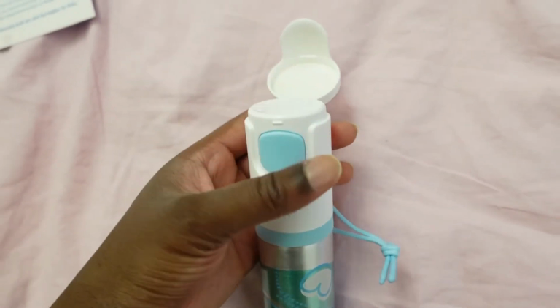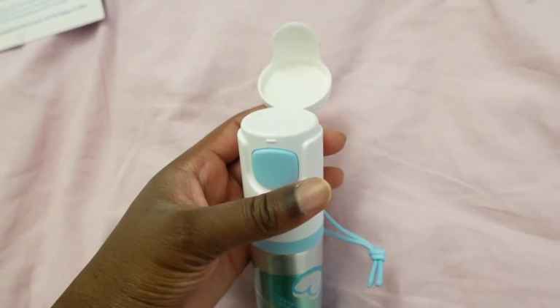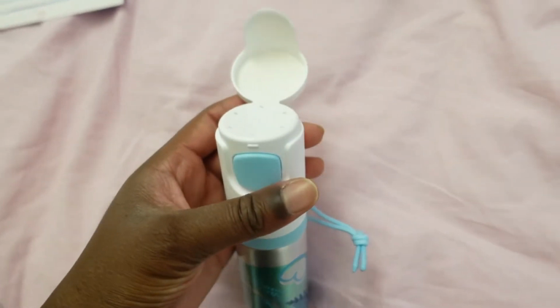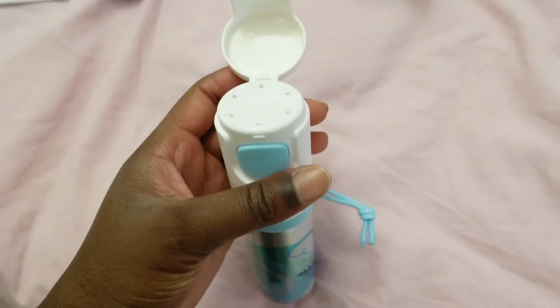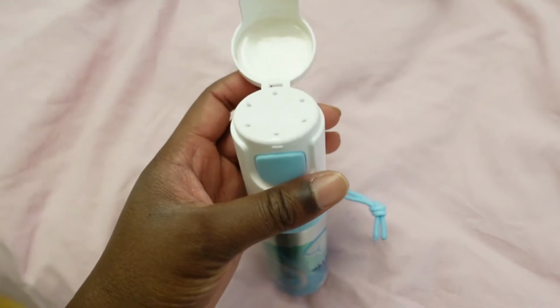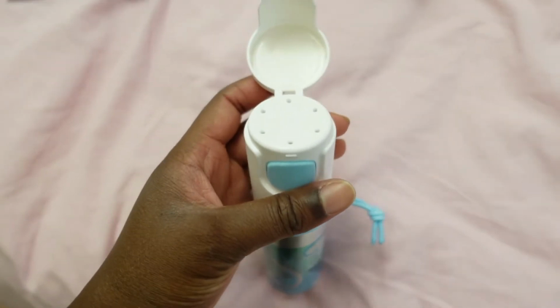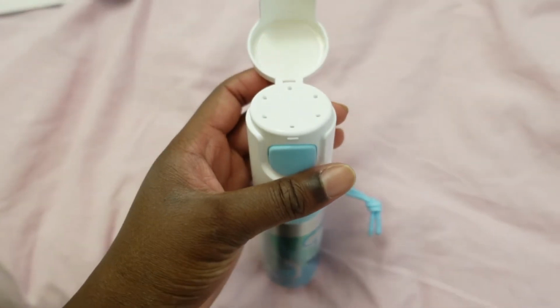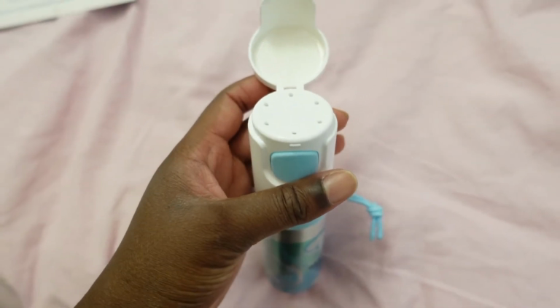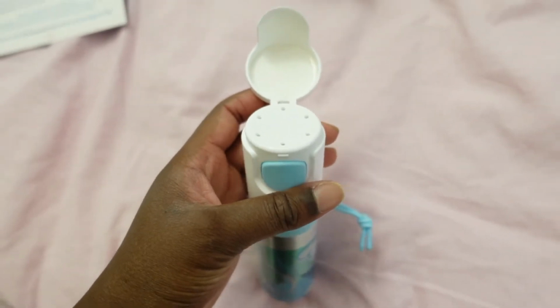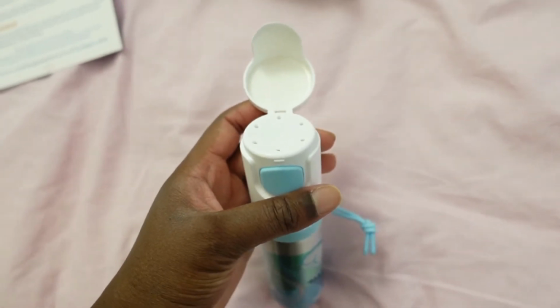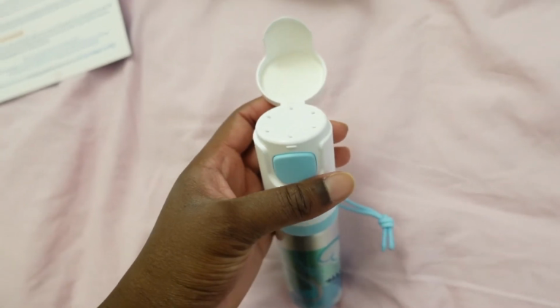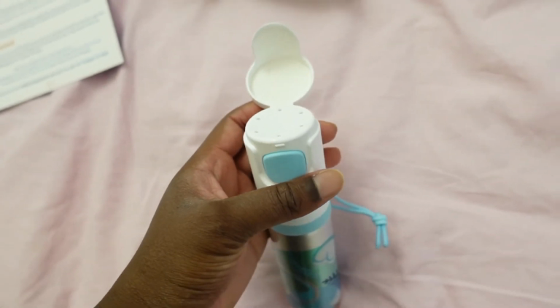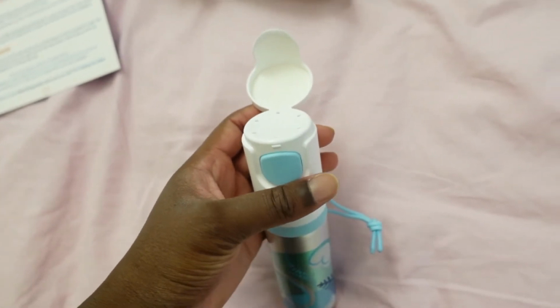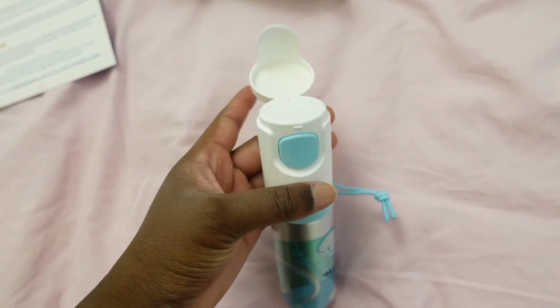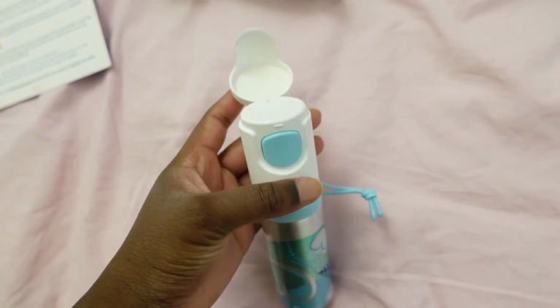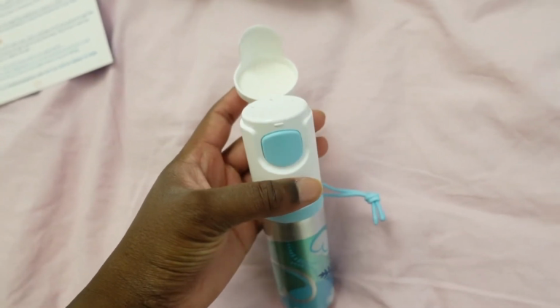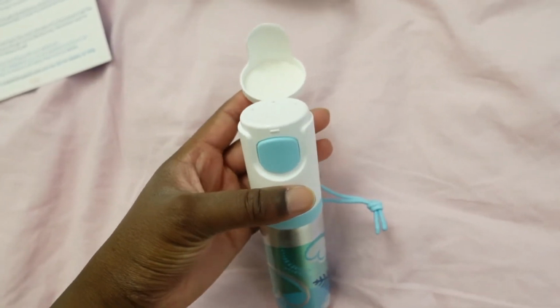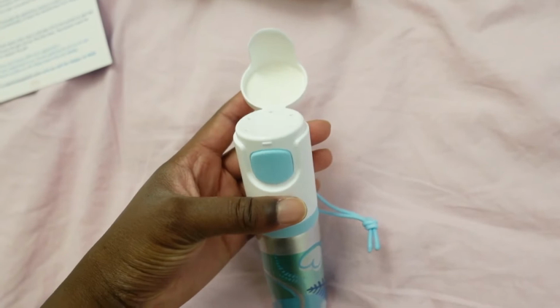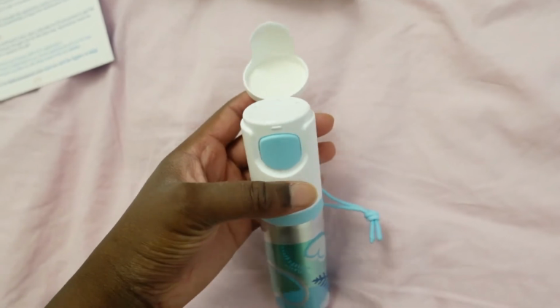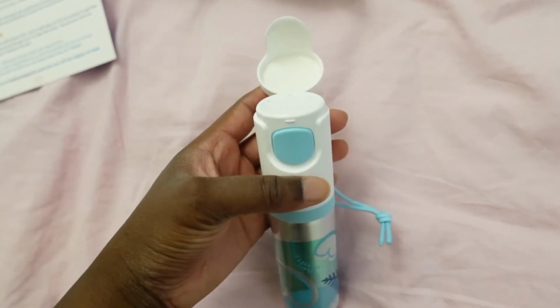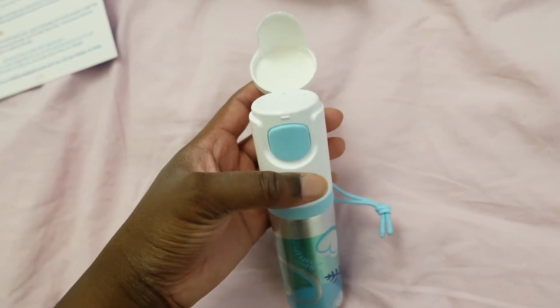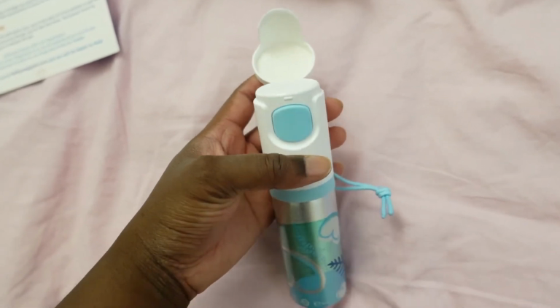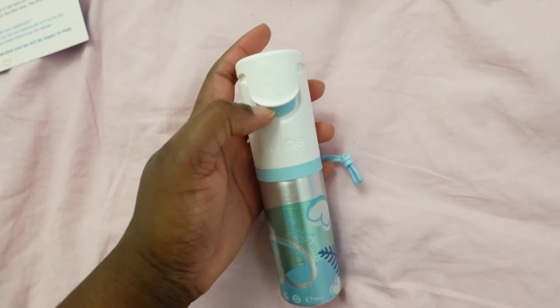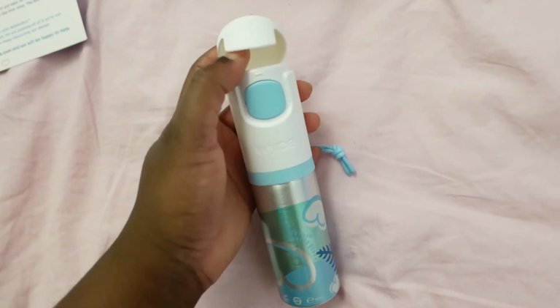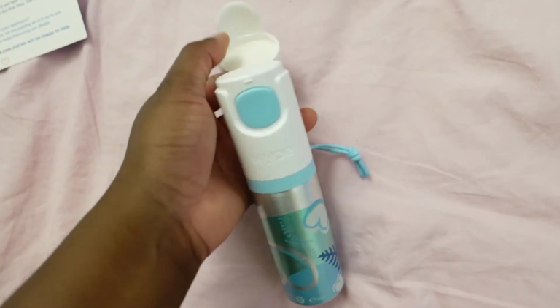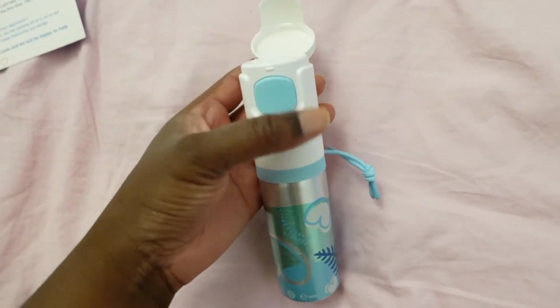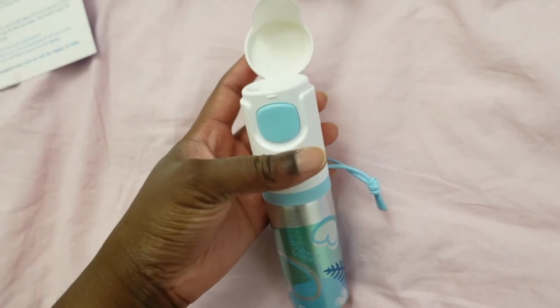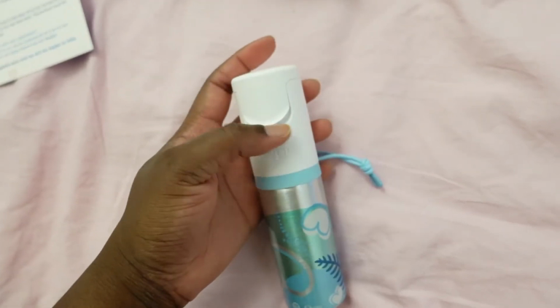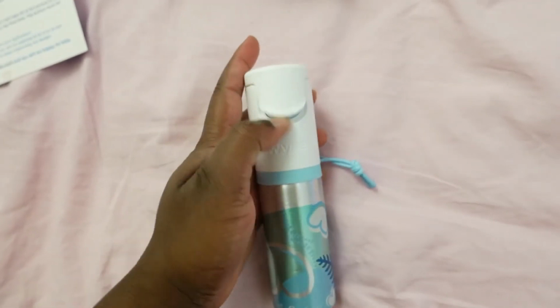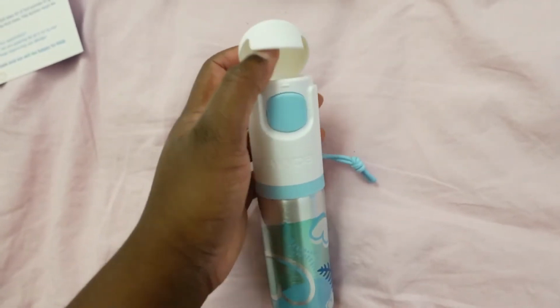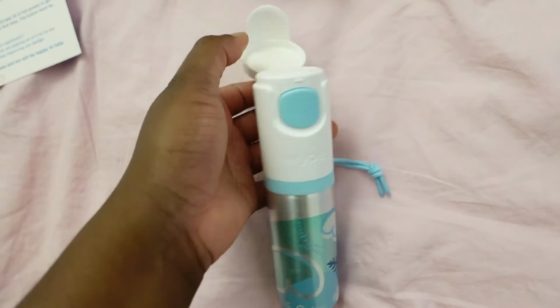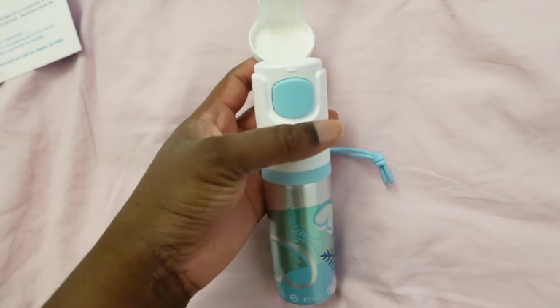Just imagine you're in the toilet — you've got toilet paper in one hand and you want to use this. You're only going to have one hand free, so it's very convenient that you can open it with just one hand.